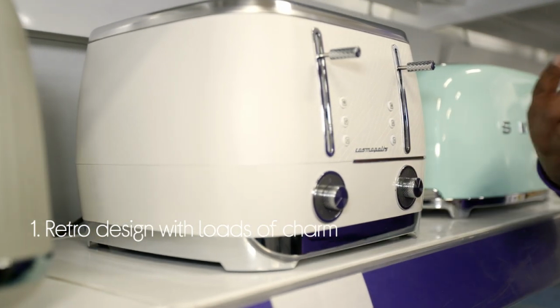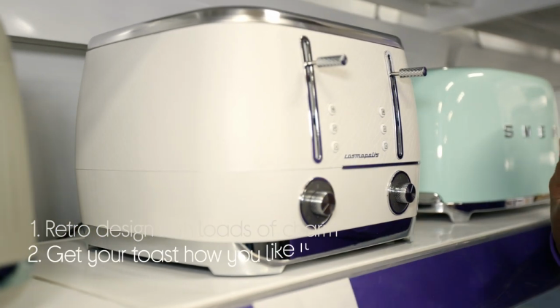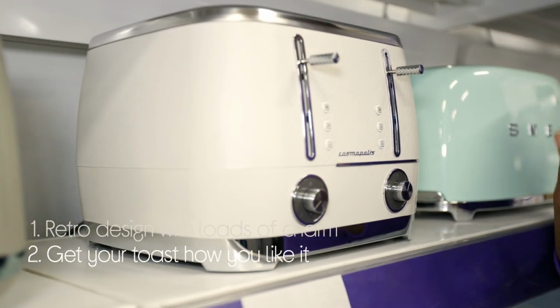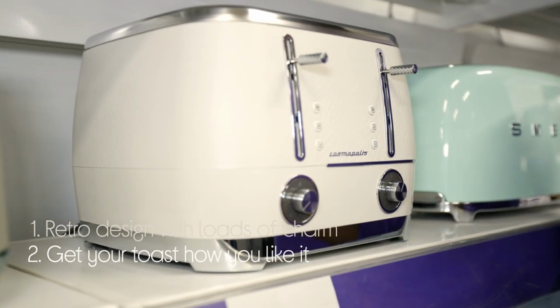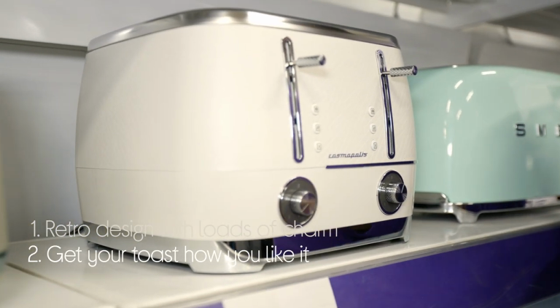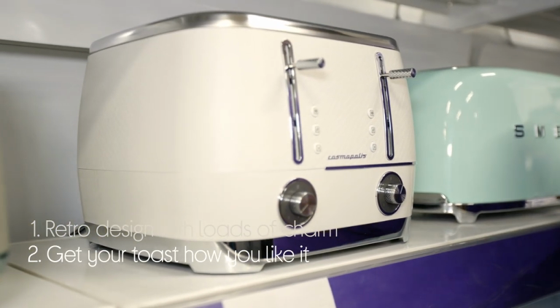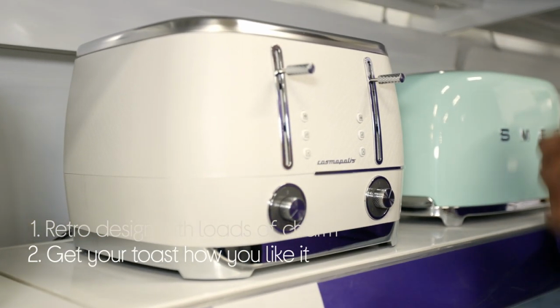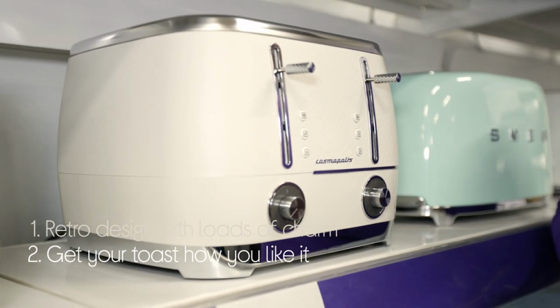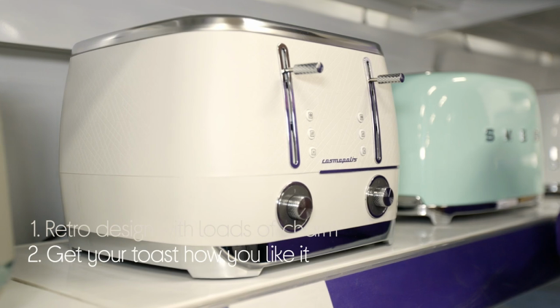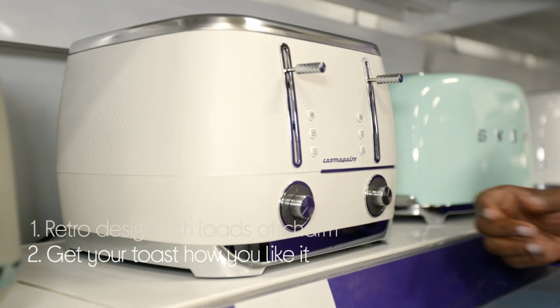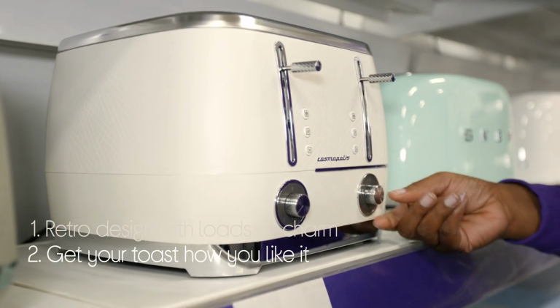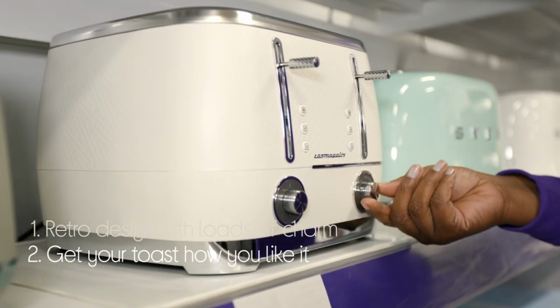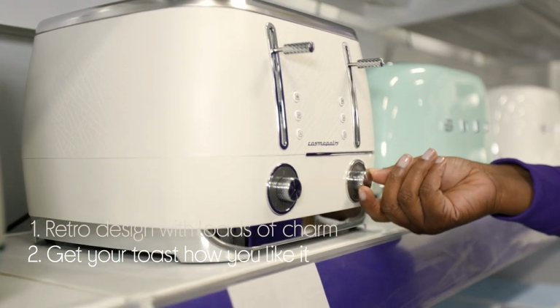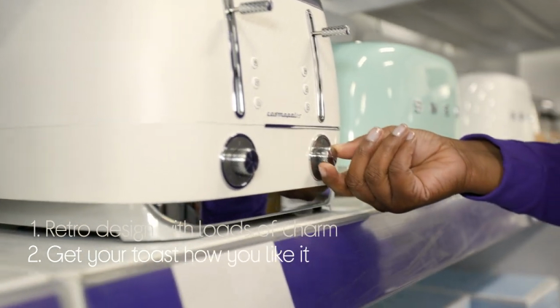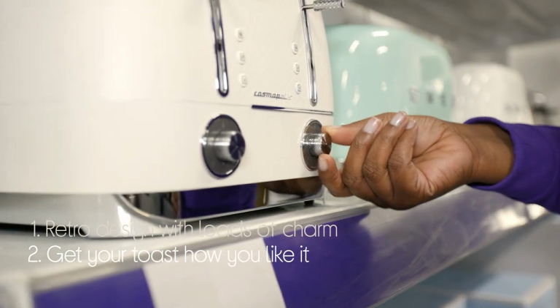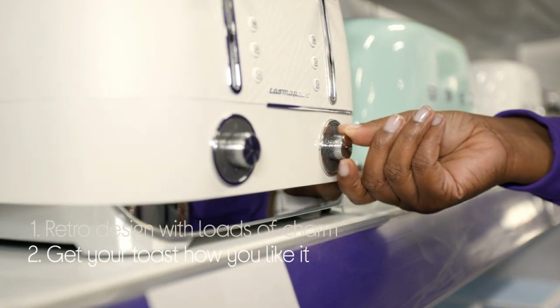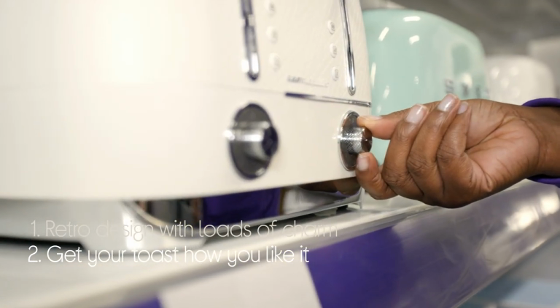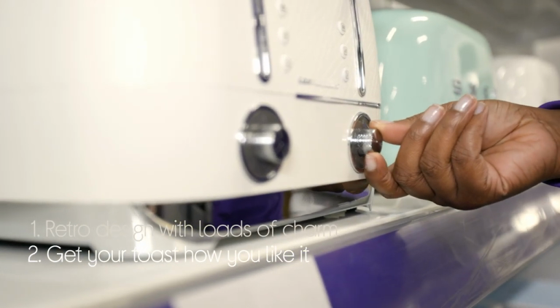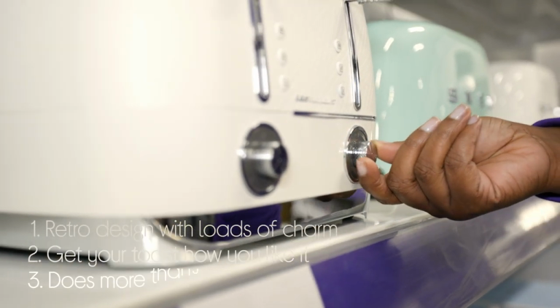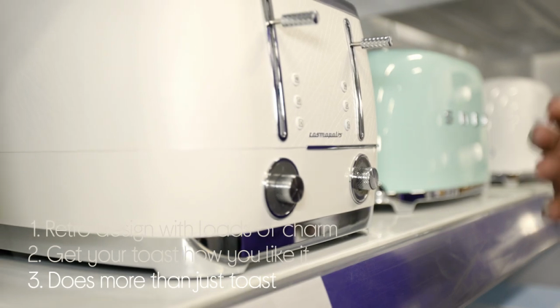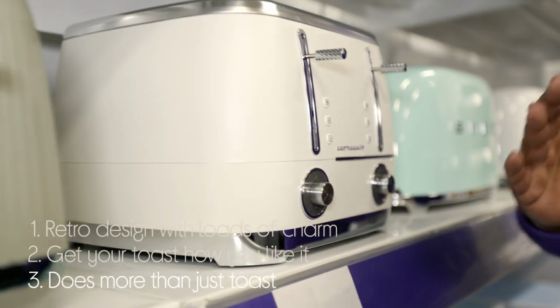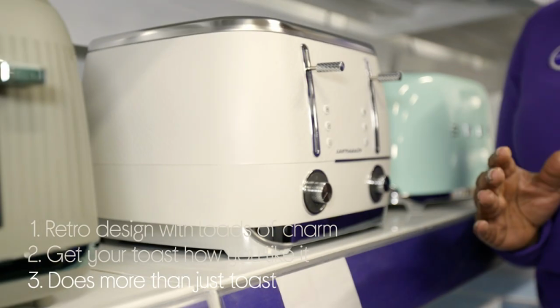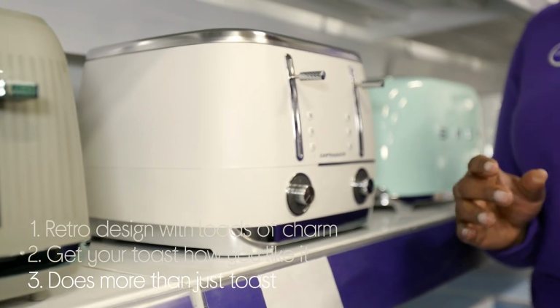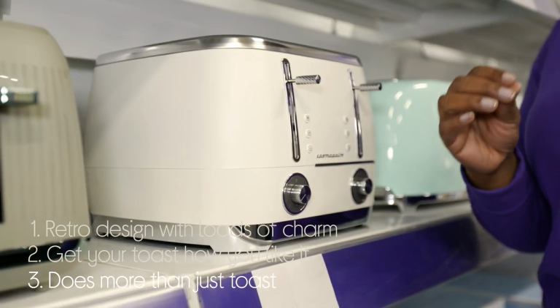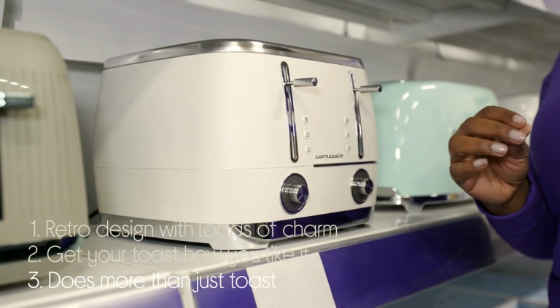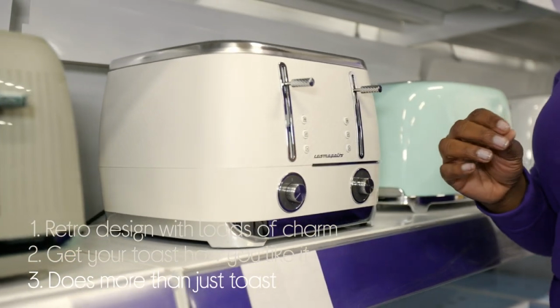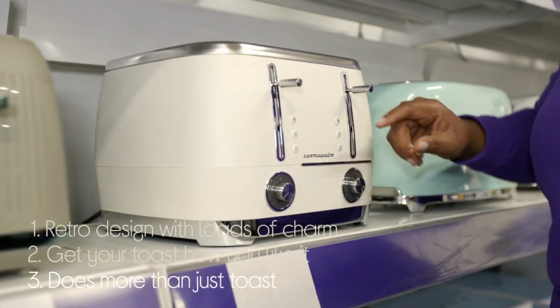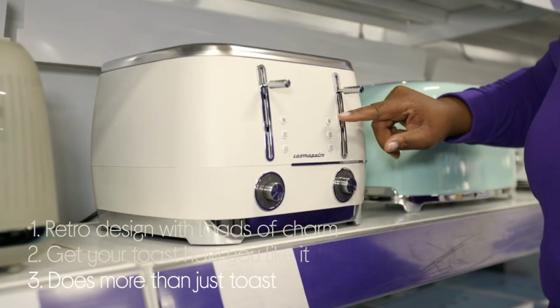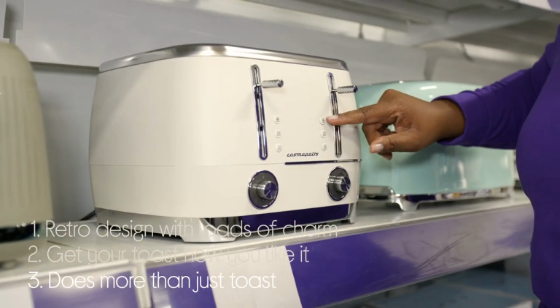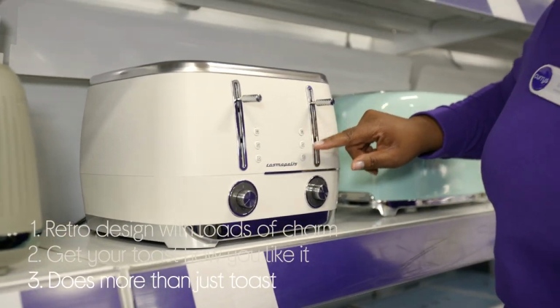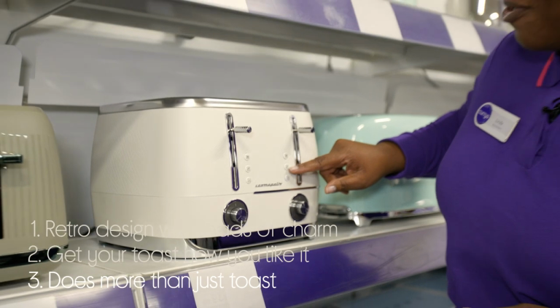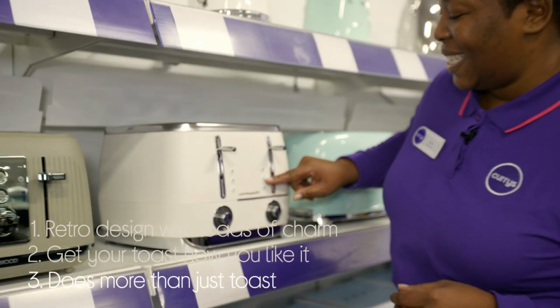You can get your toast just how you like it by finding the right setting to suit you from the five different browning levels, and it does more than just toast as well. They have specific settings for defrosting and reheating.